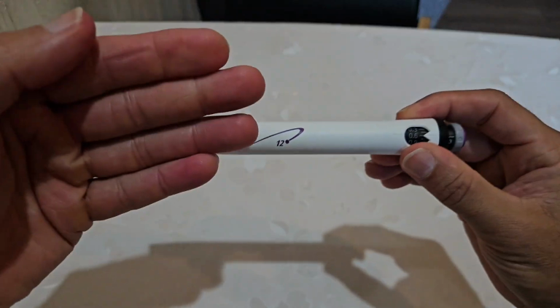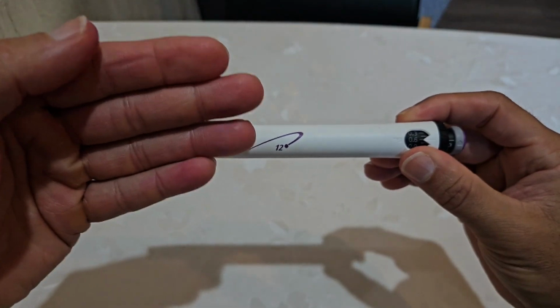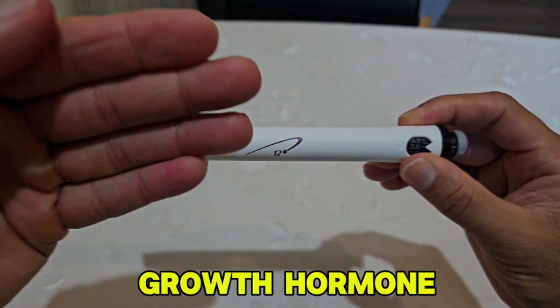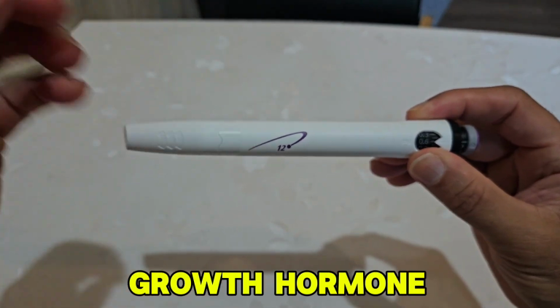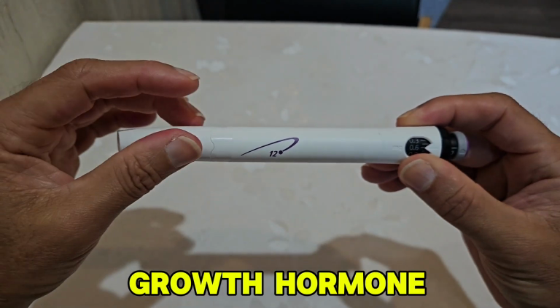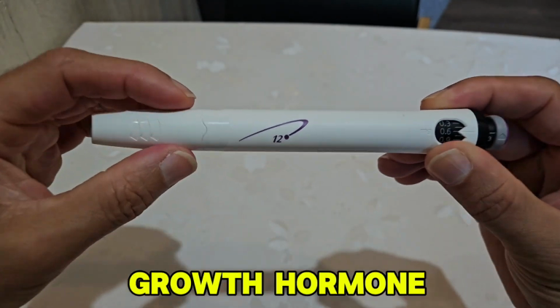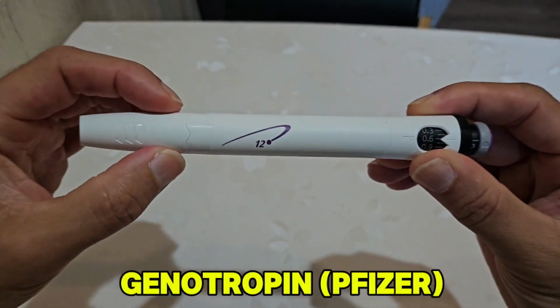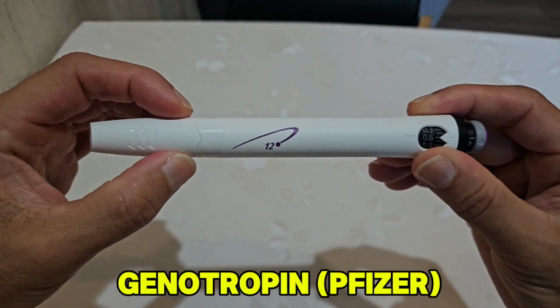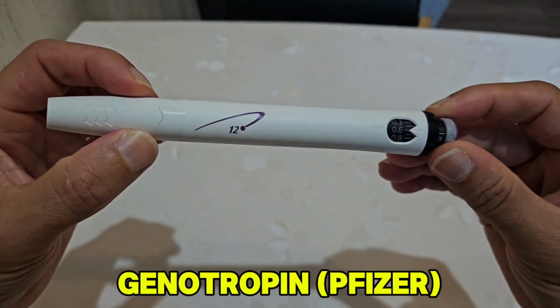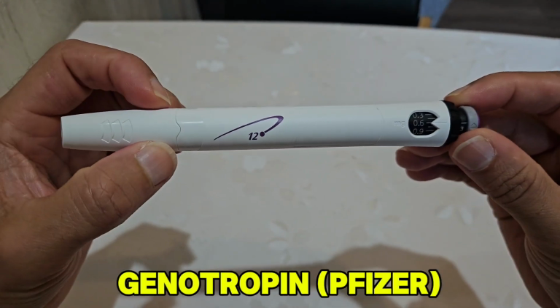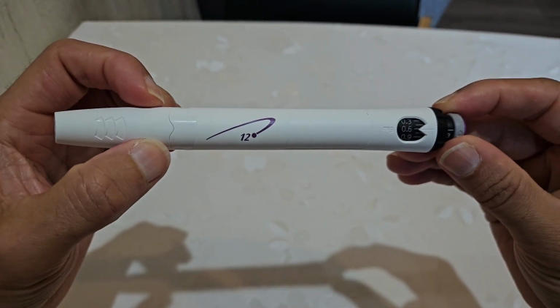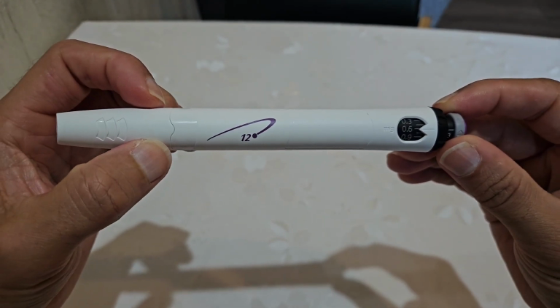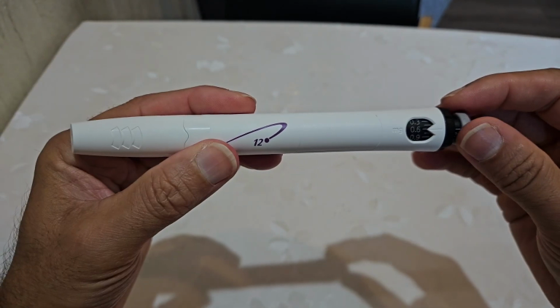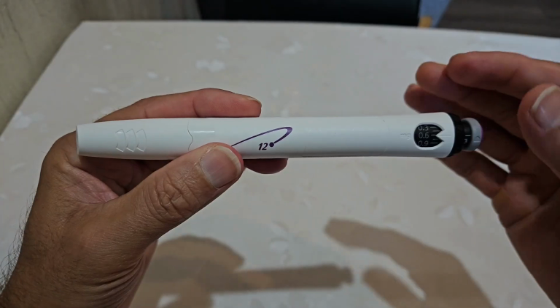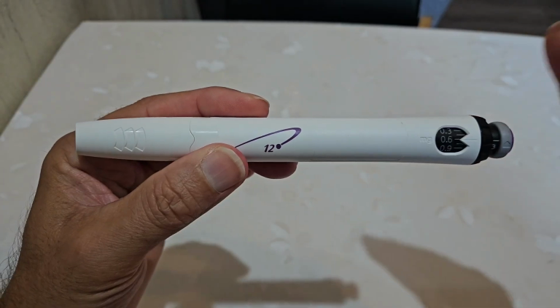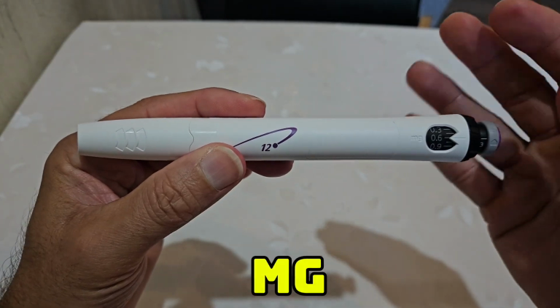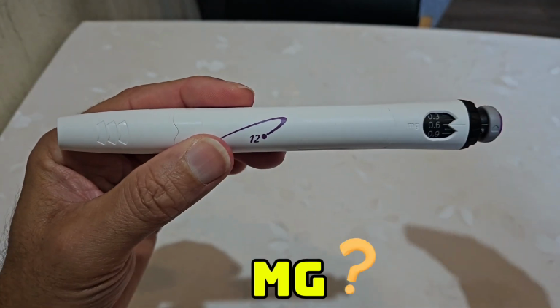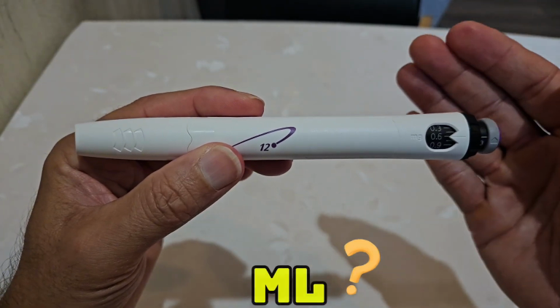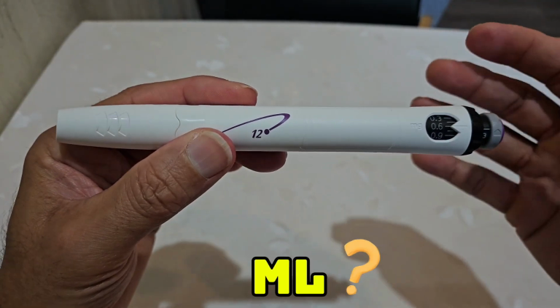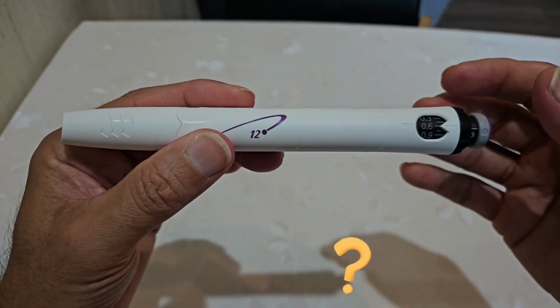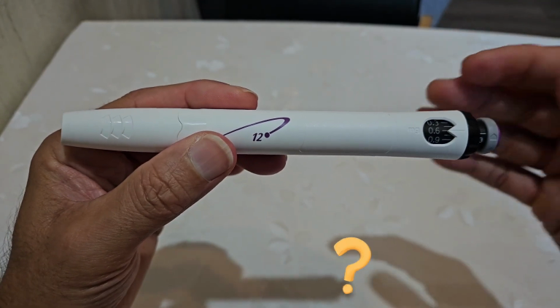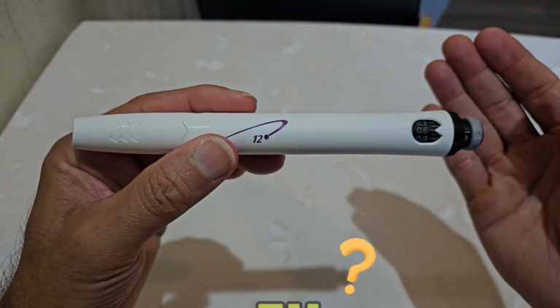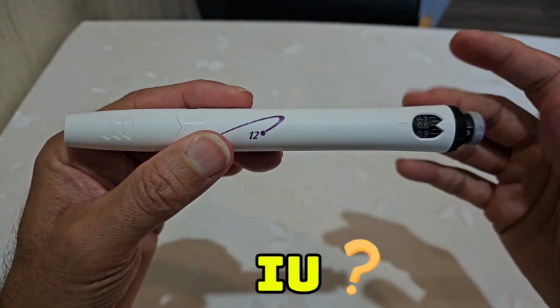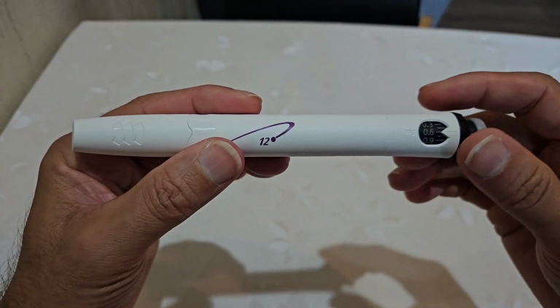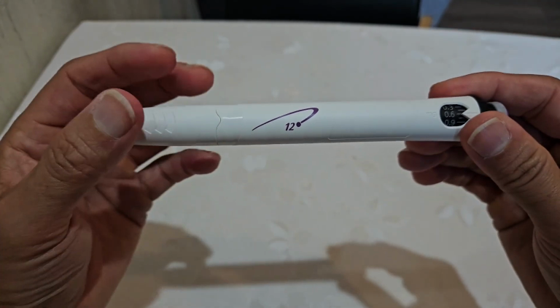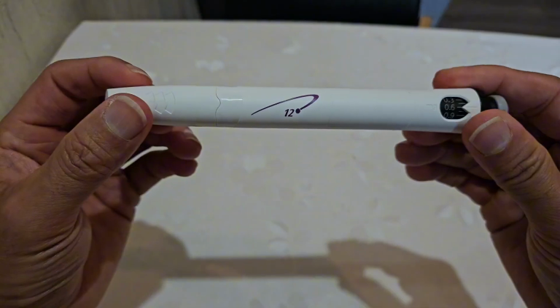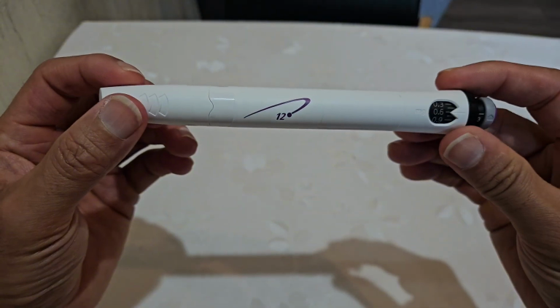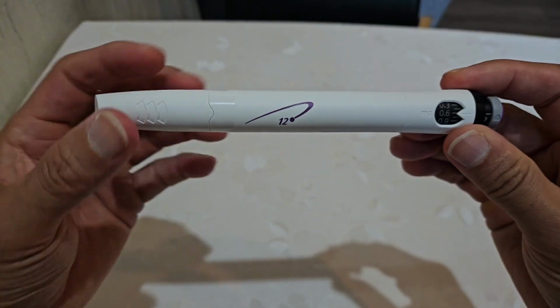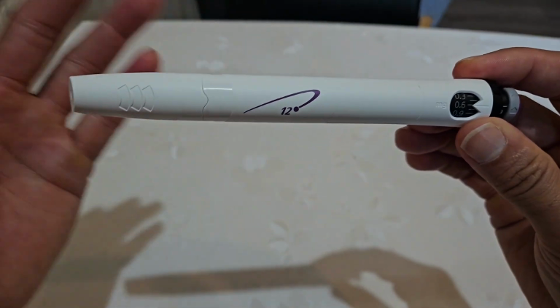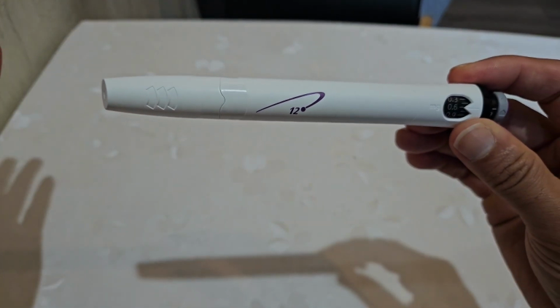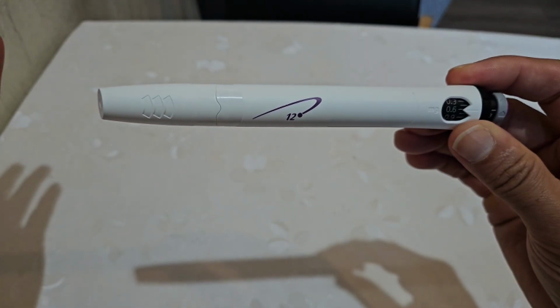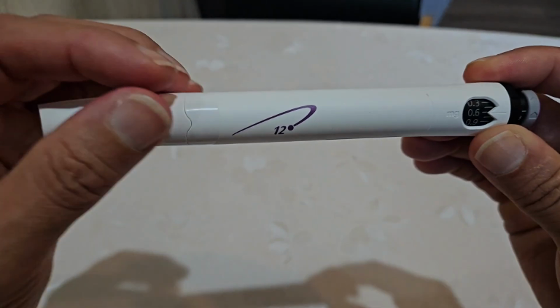This is a pen of growth hormone — in this case Genotropin by Pfizer. In a lot of cases people get confused between milligrams, milliliters, and international units. In this video I'll try to clear up all misunderstandings.